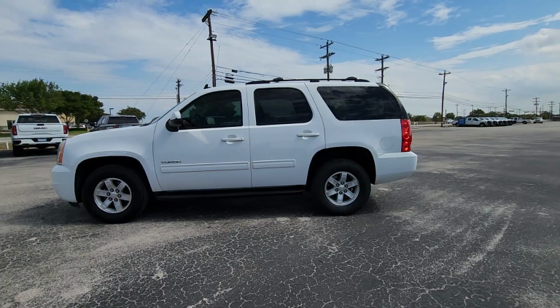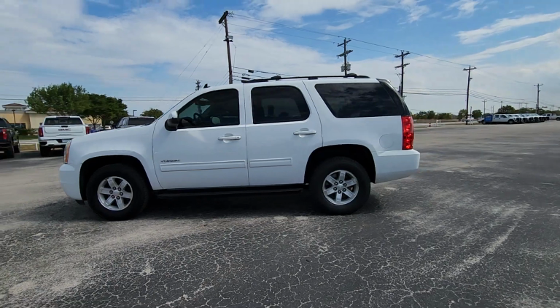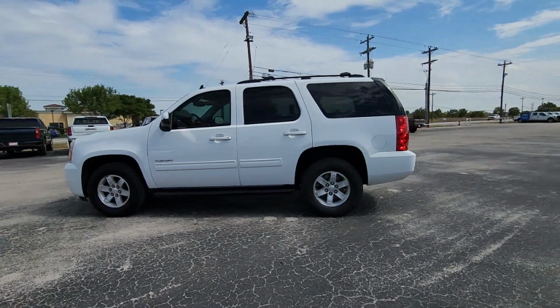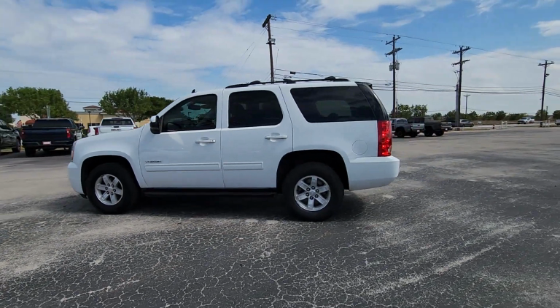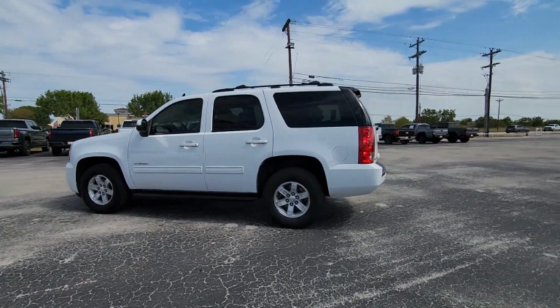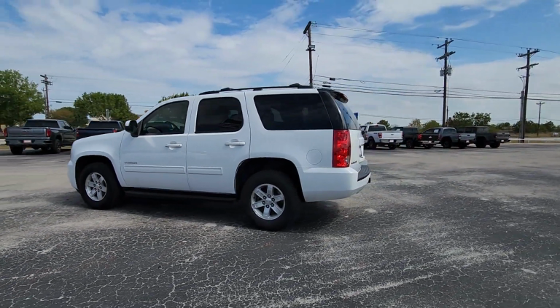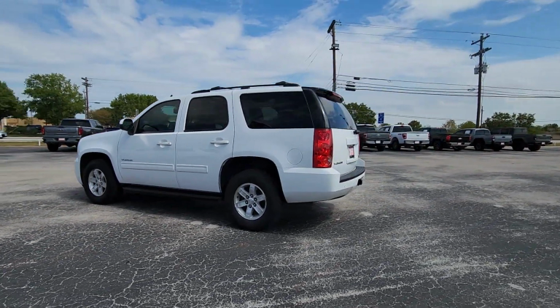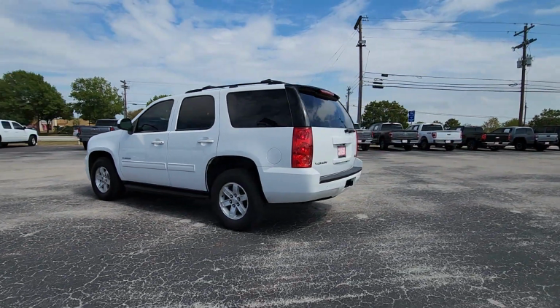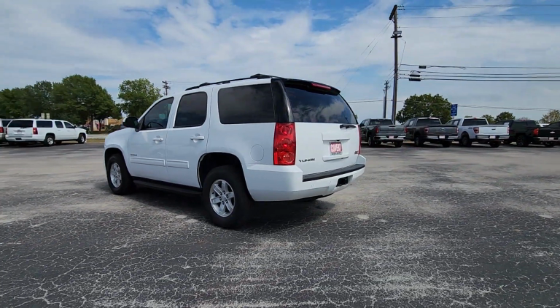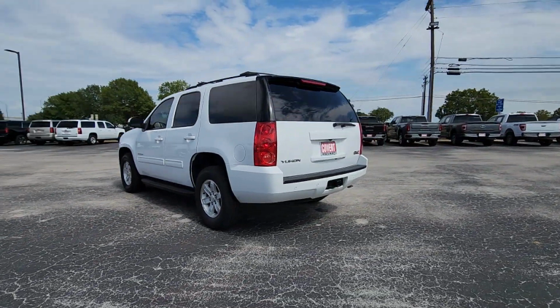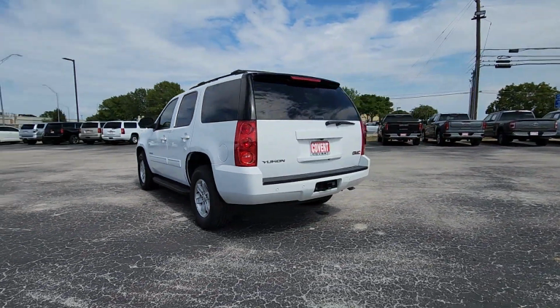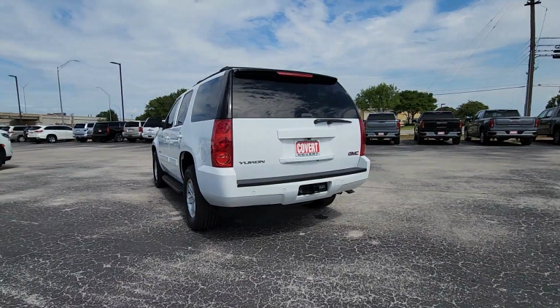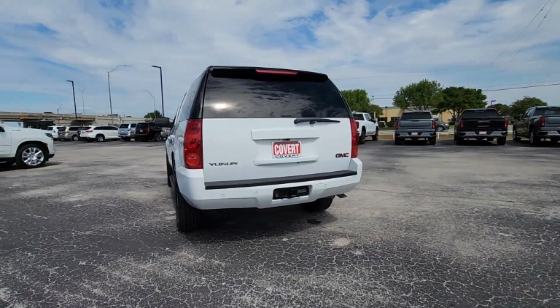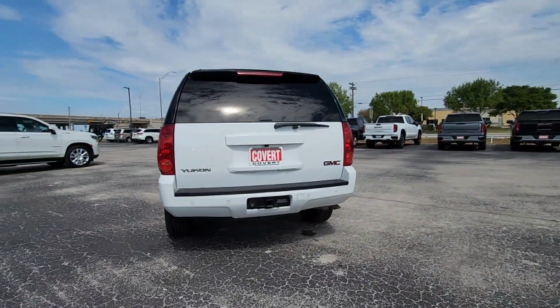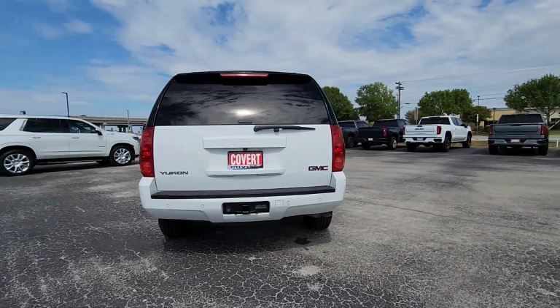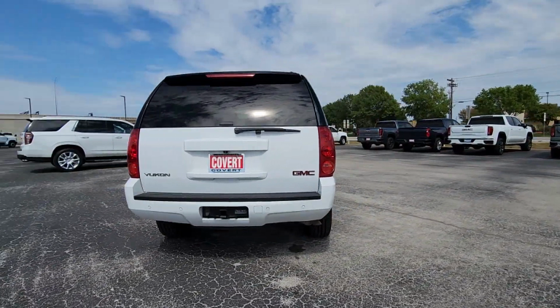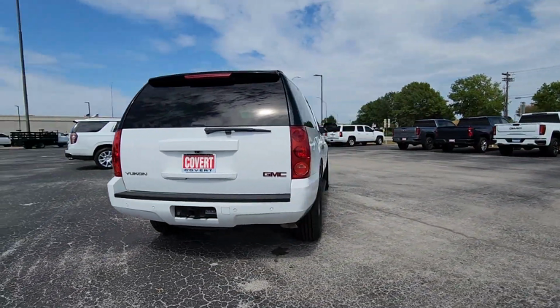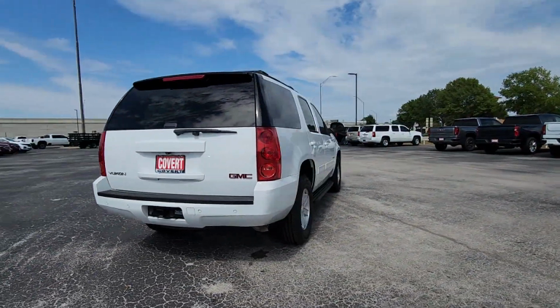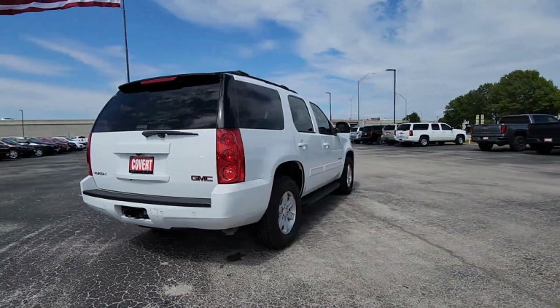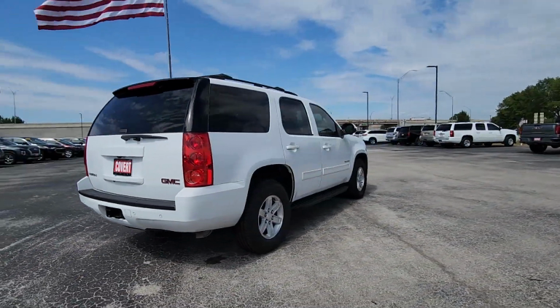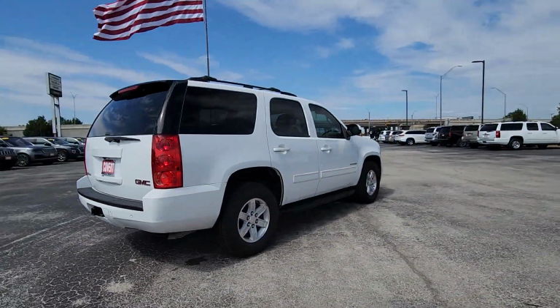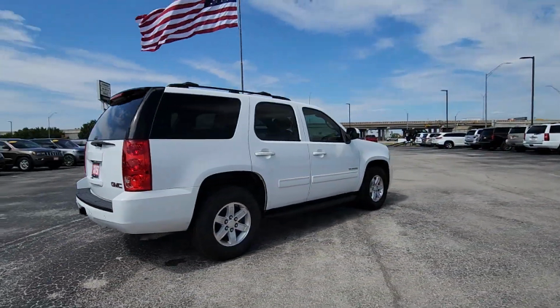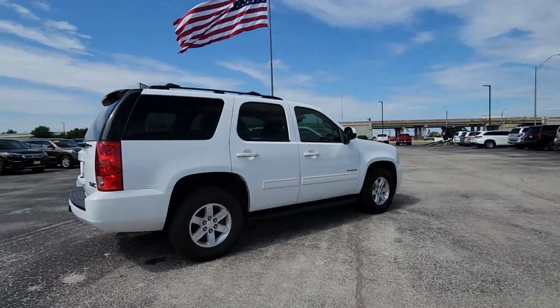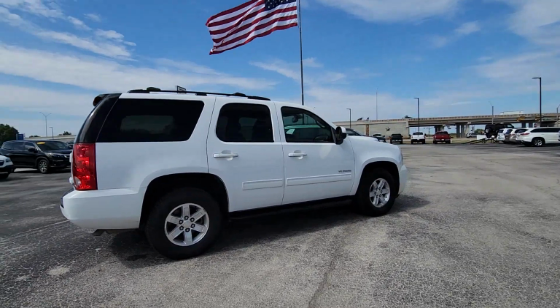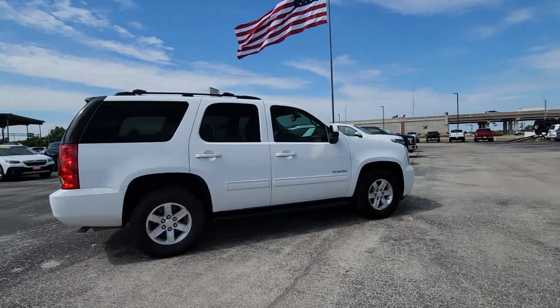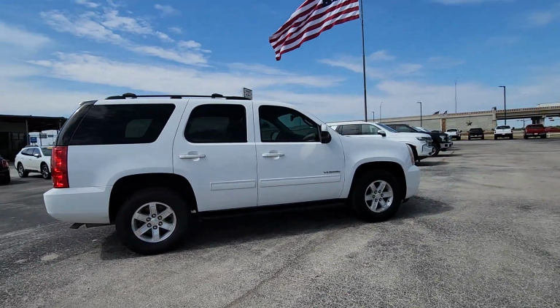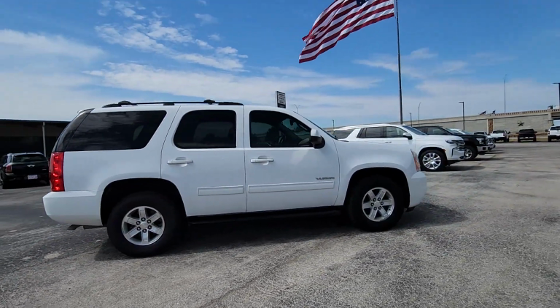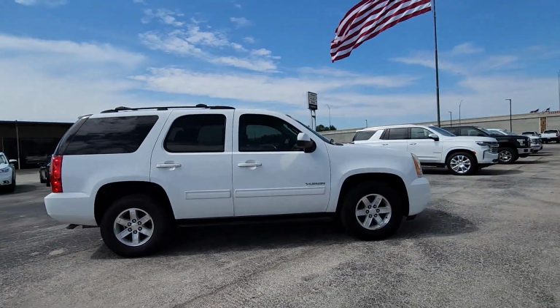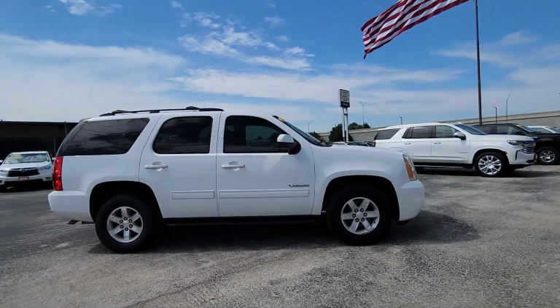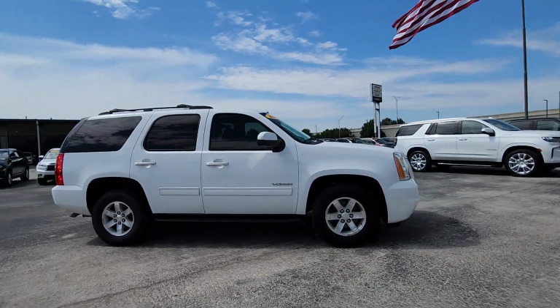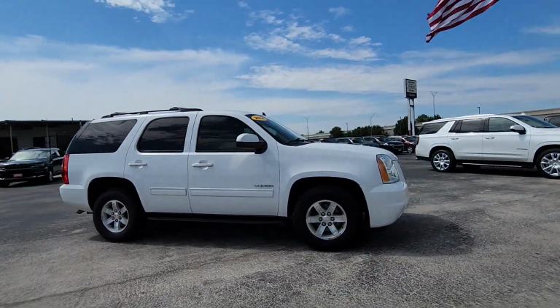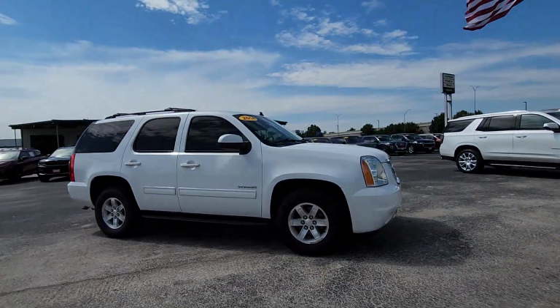Can you see yourself in the 2014 GMC Yukon? With less than 120,000 miles on the odometer, this vehicle provides excellent value. Here's a stylish Yukon that's built to work hard but make it look and feel easy.